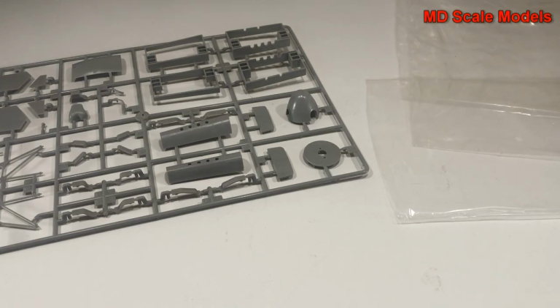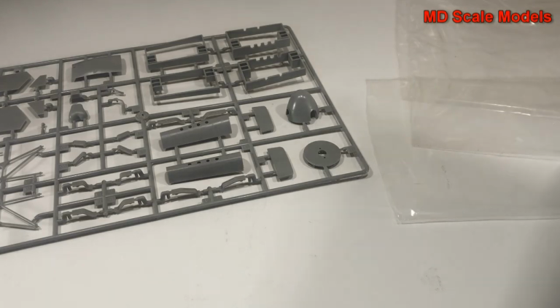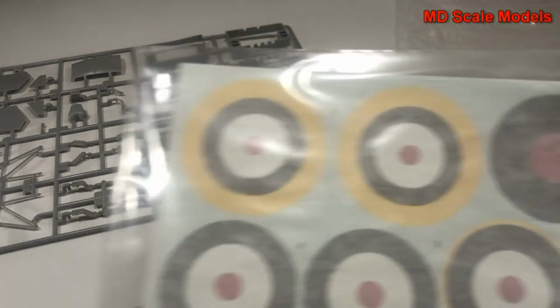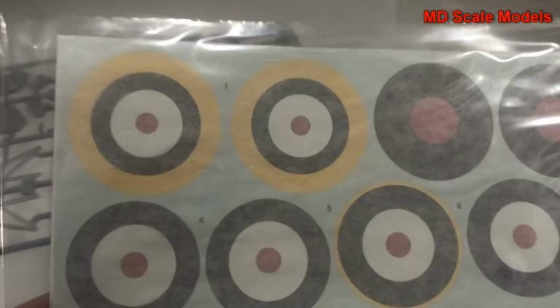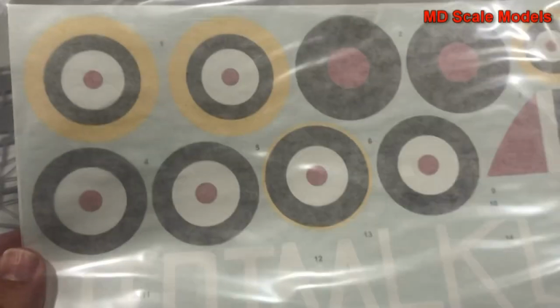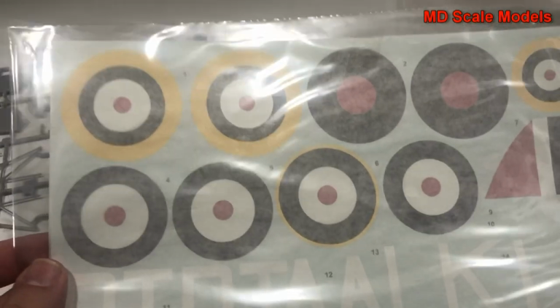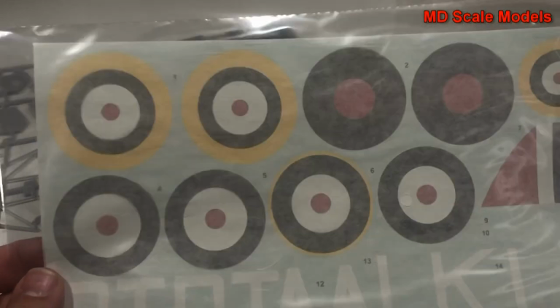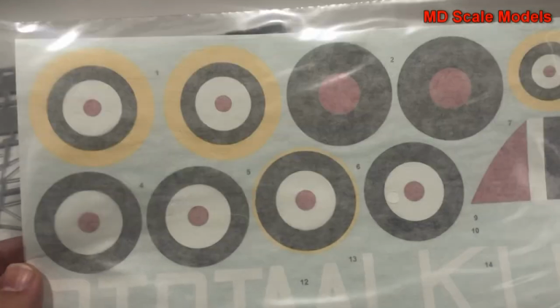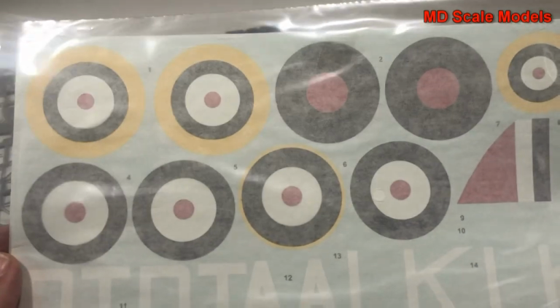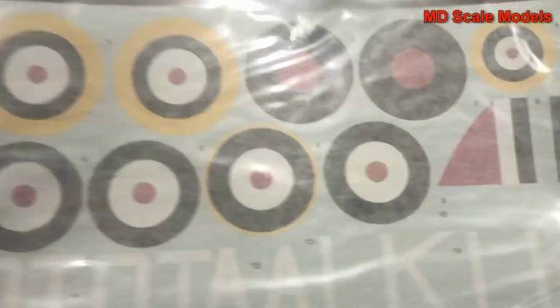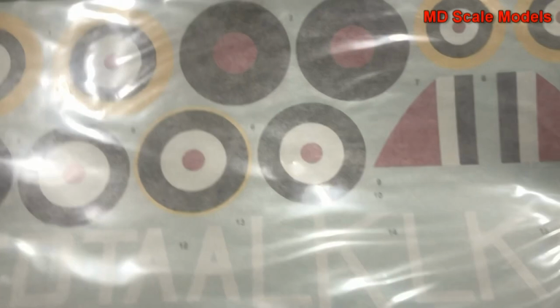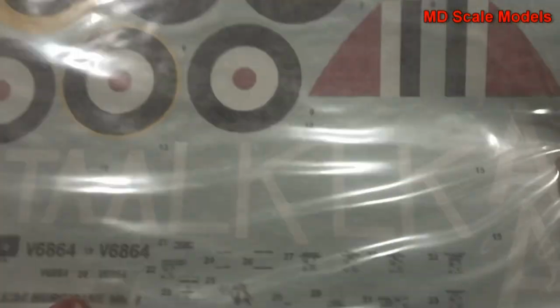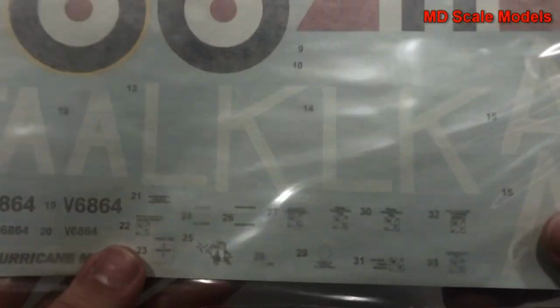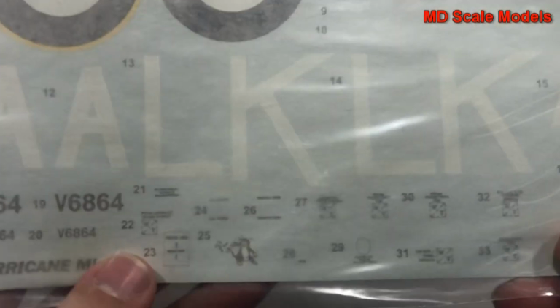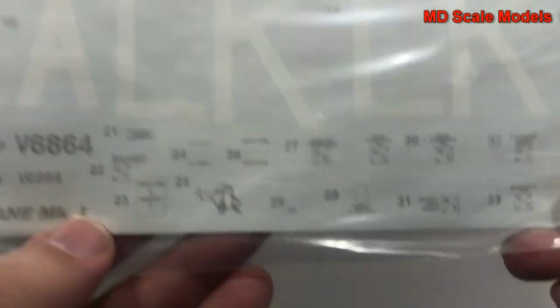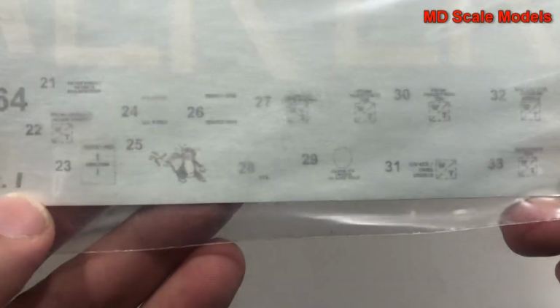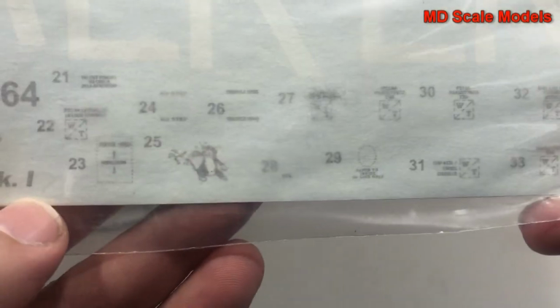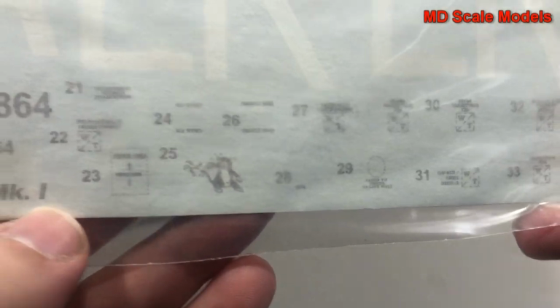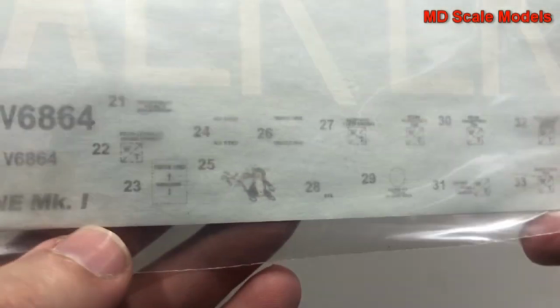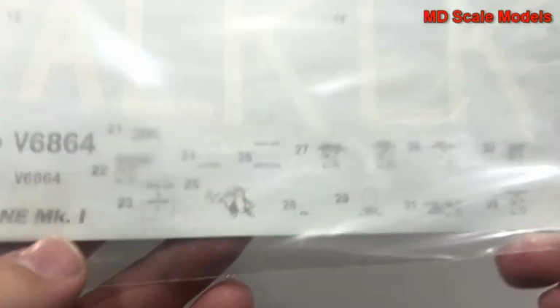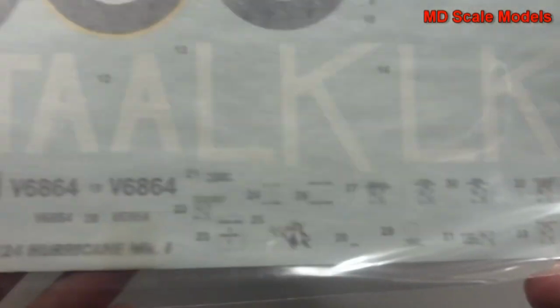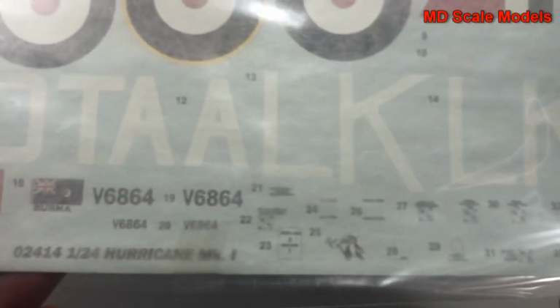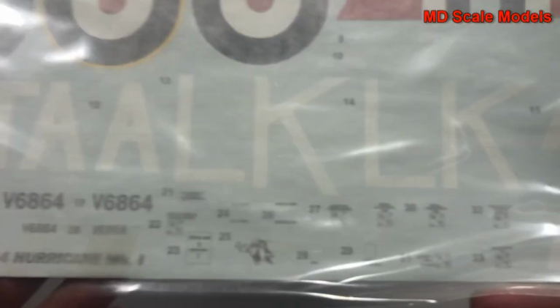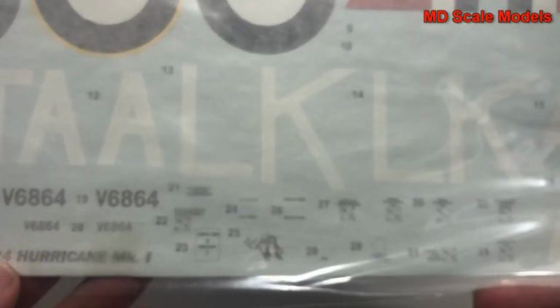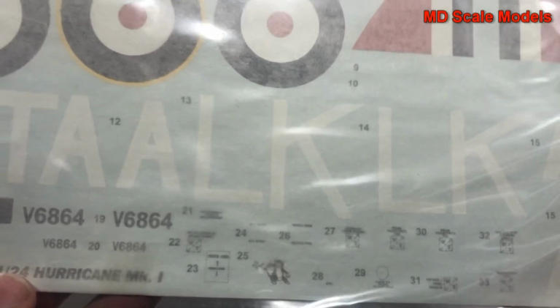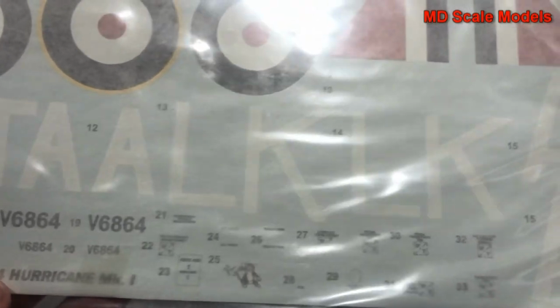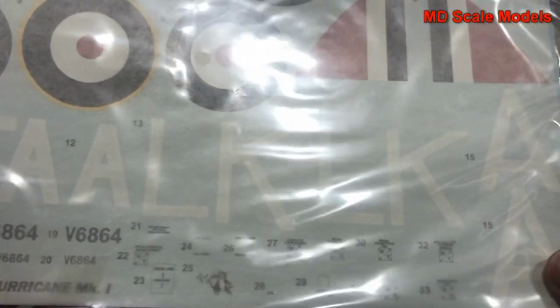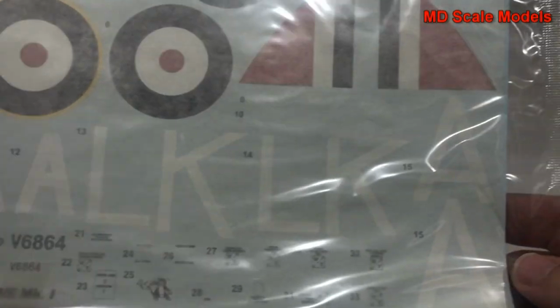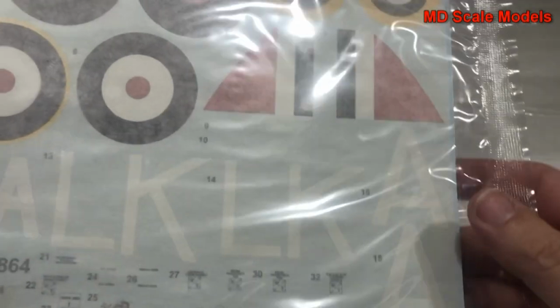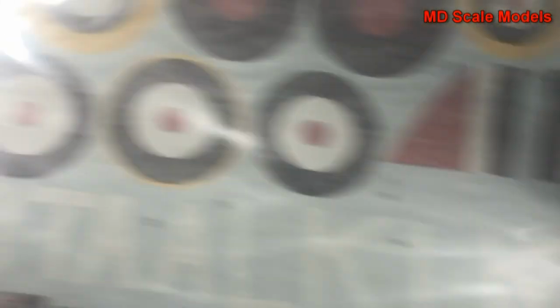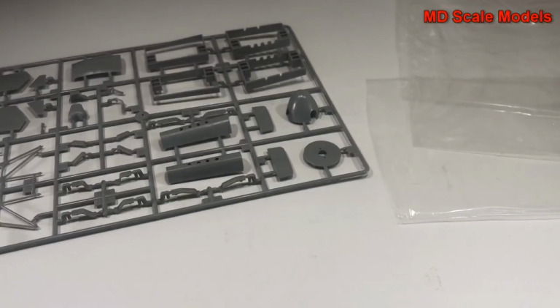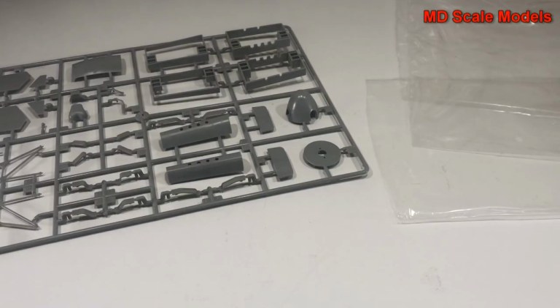Our decals are very large and very nicely printed - we do have some details here. That's a very nice set of decals.